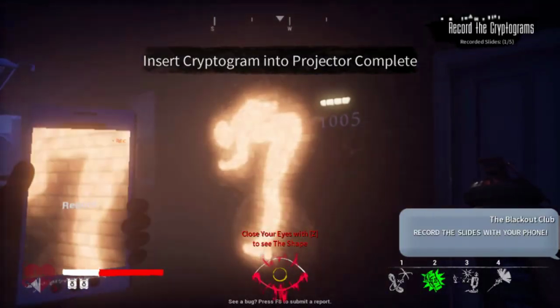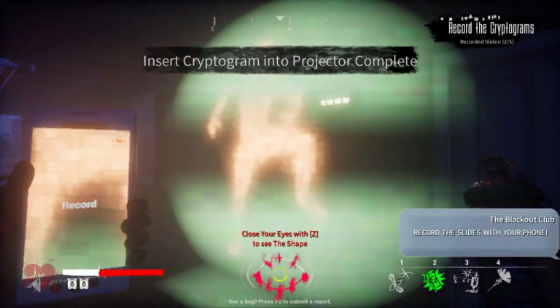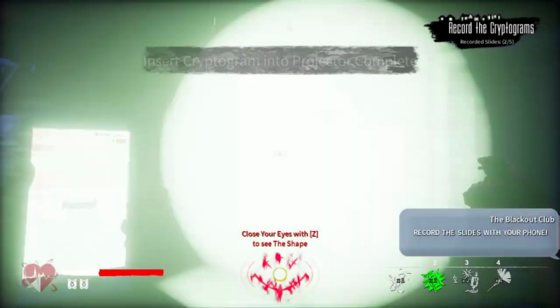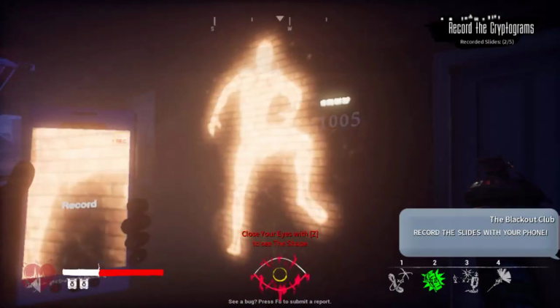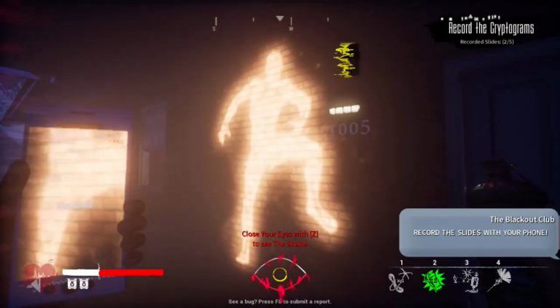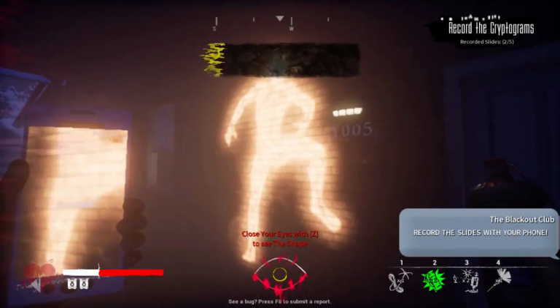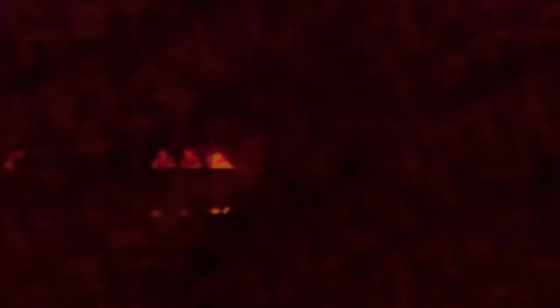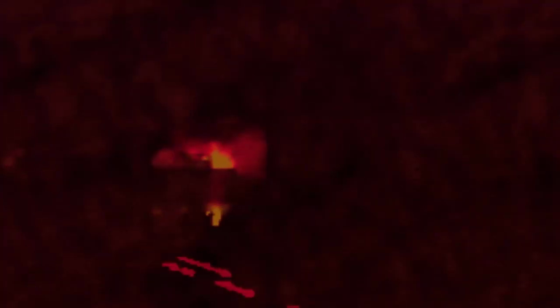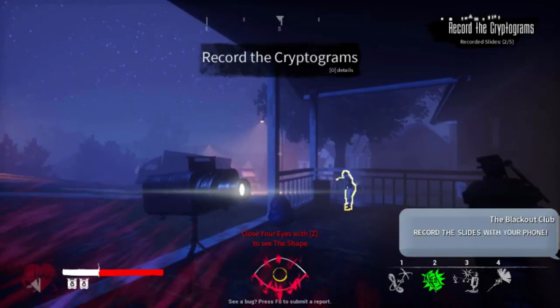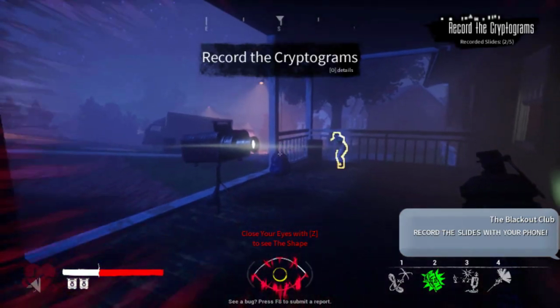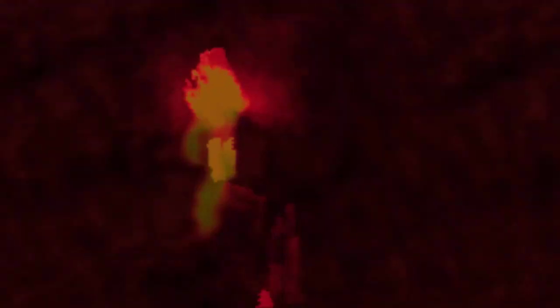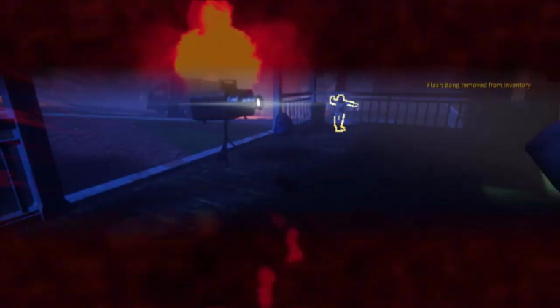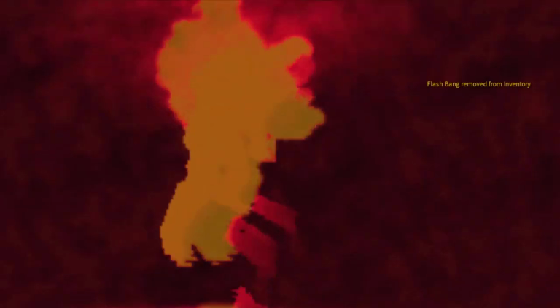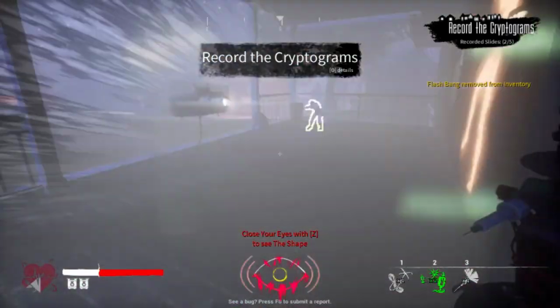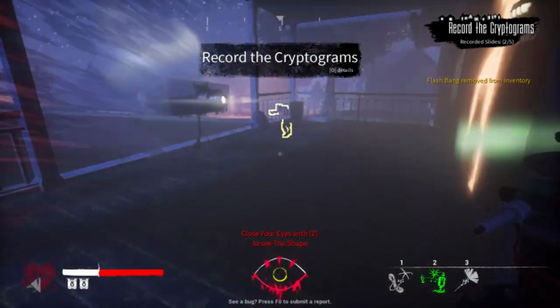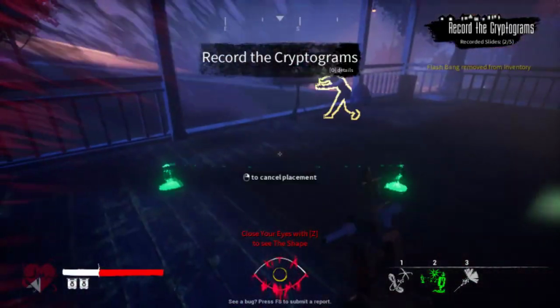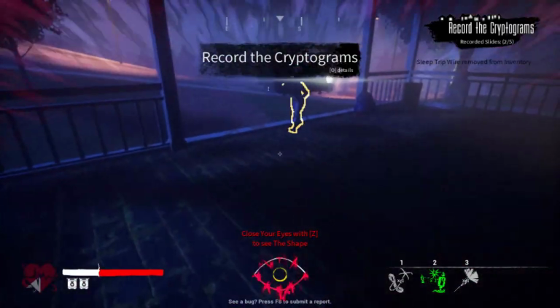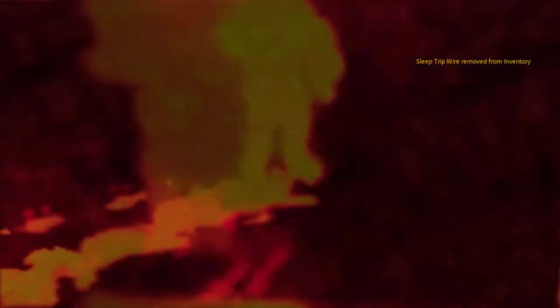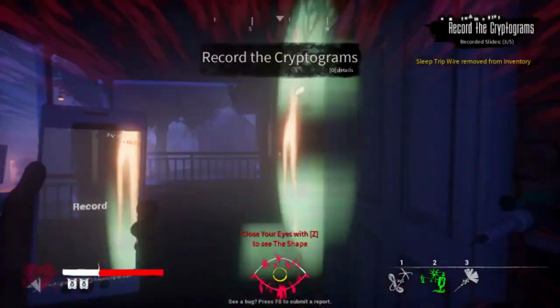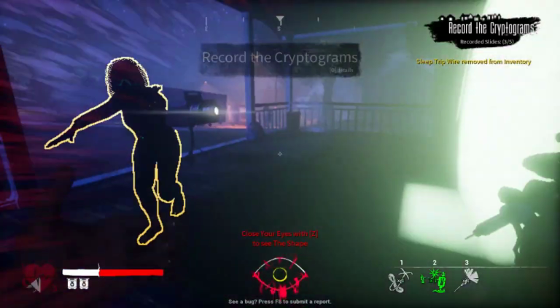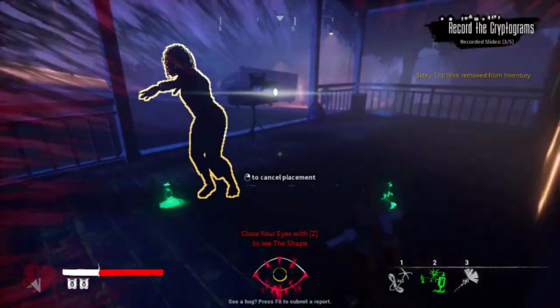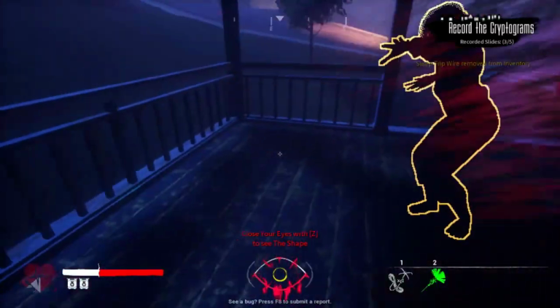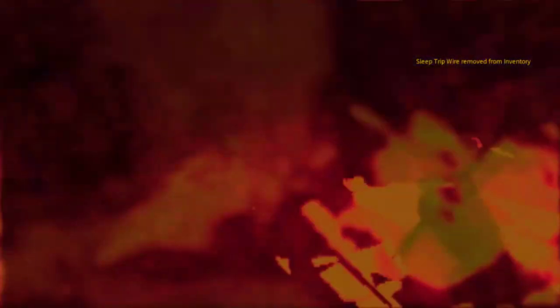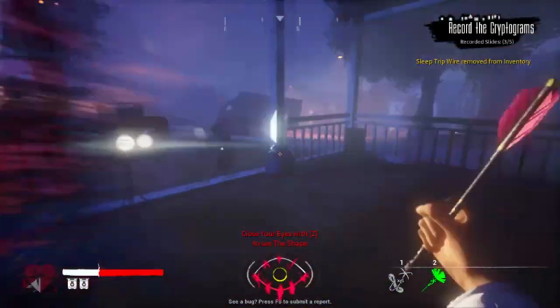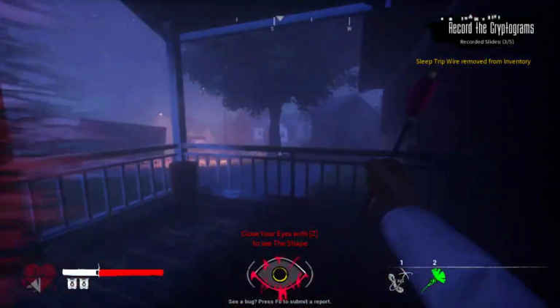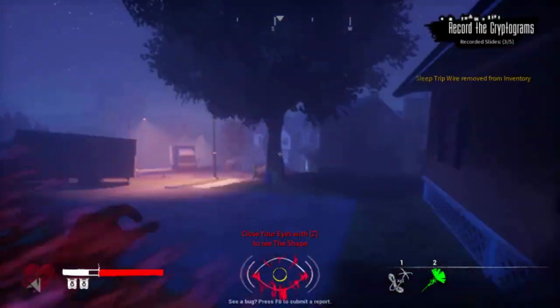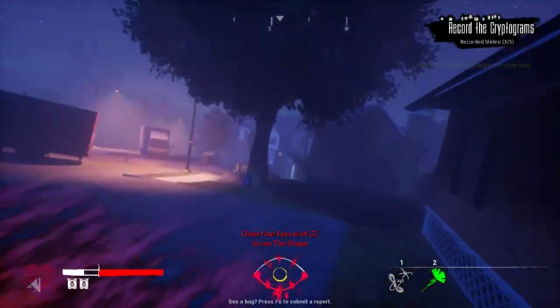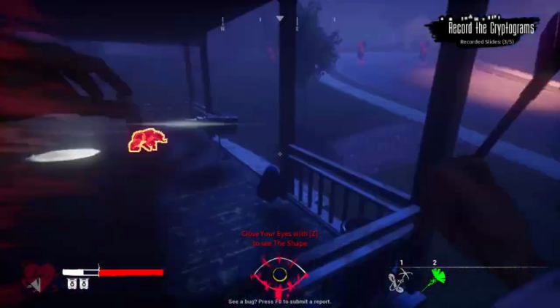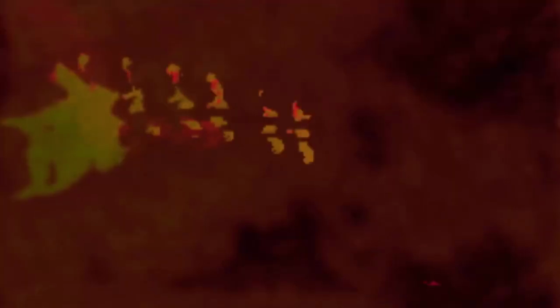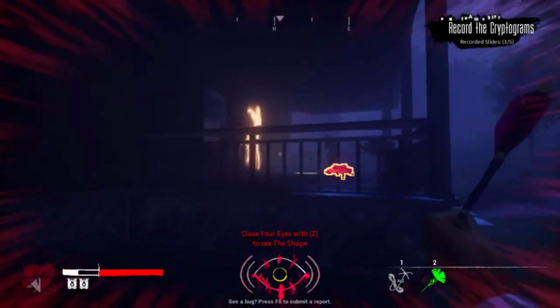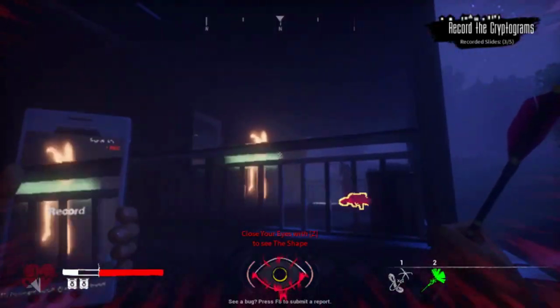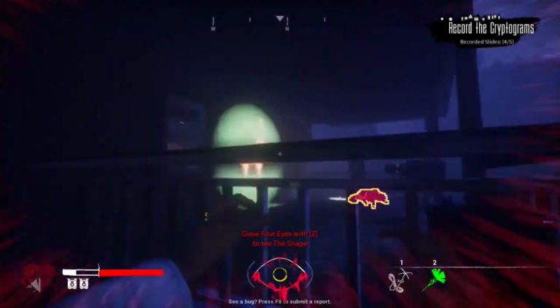The only way to outrun the adults is when you are going top speed. To achieve consistent top speed, you will need to use a Candy Bar or Indomitable. Otherwise, gaining height, directly confronting, or being silent is the only way to avoid Chorus when they have detected you.